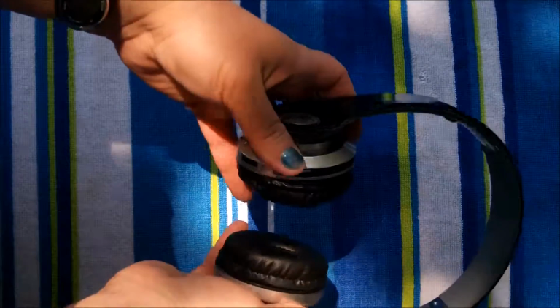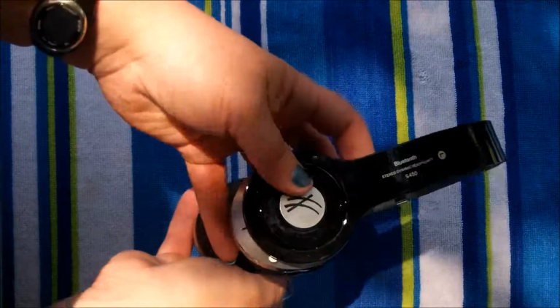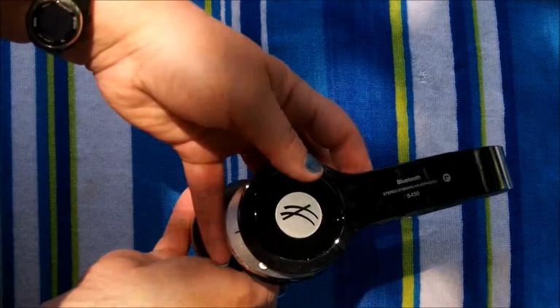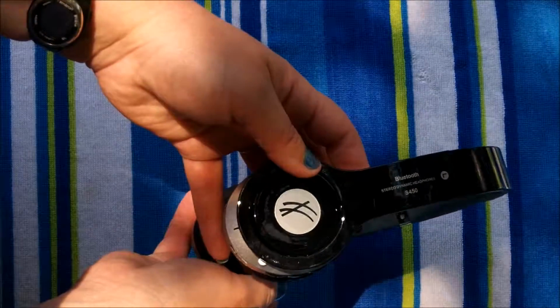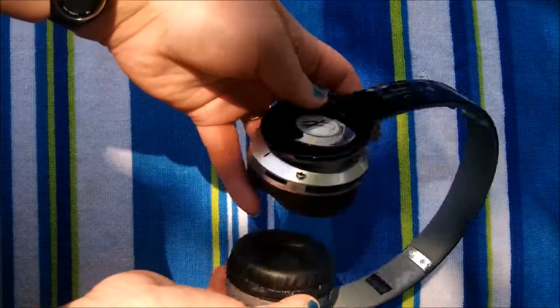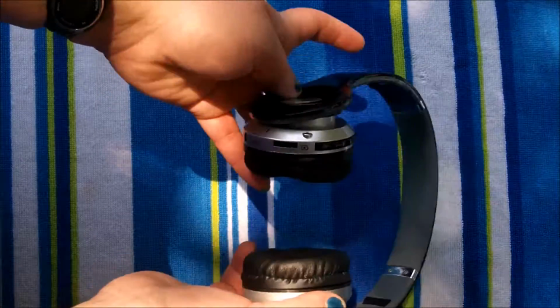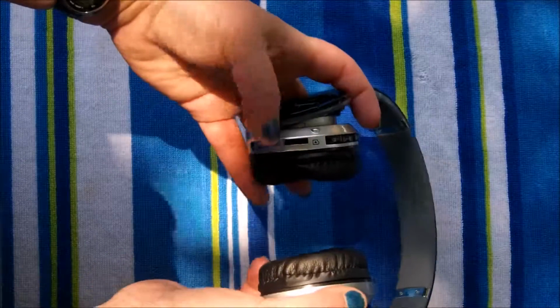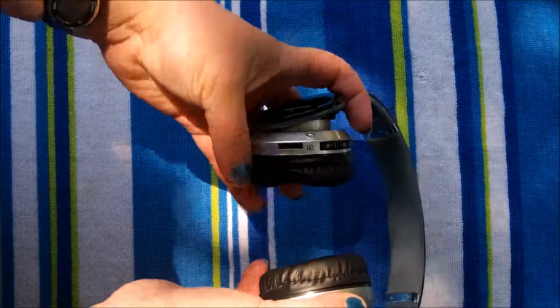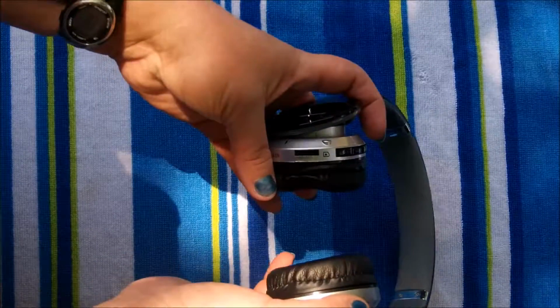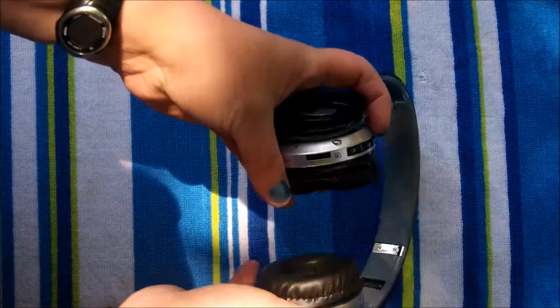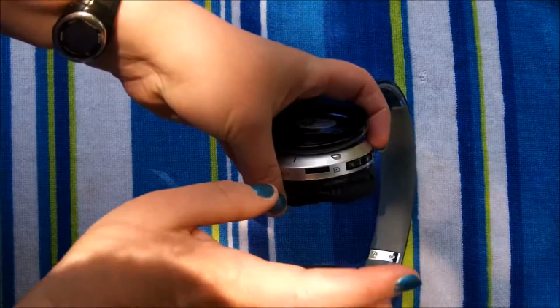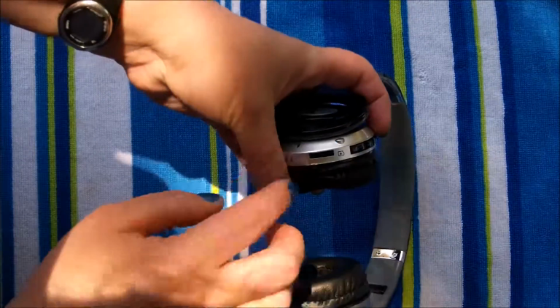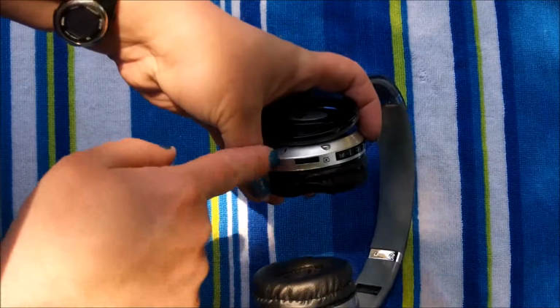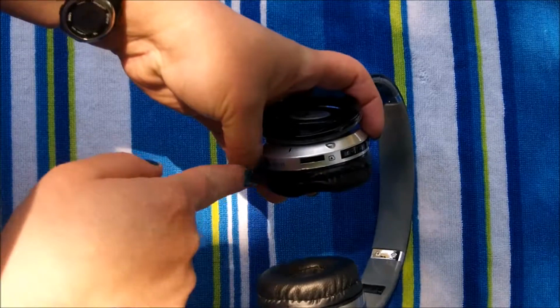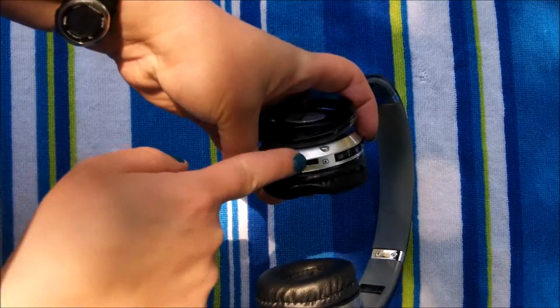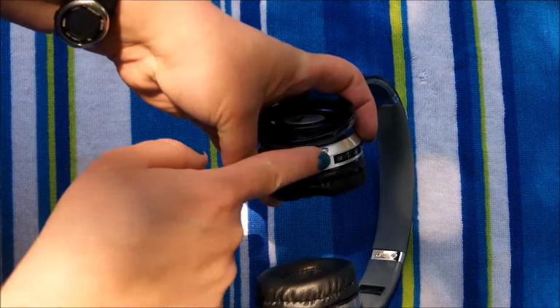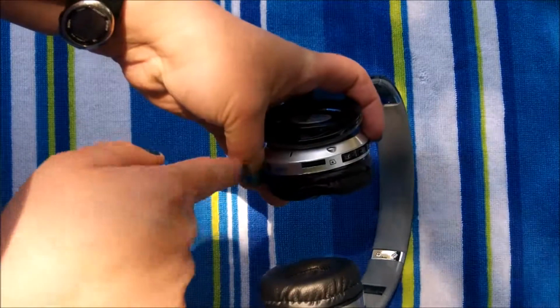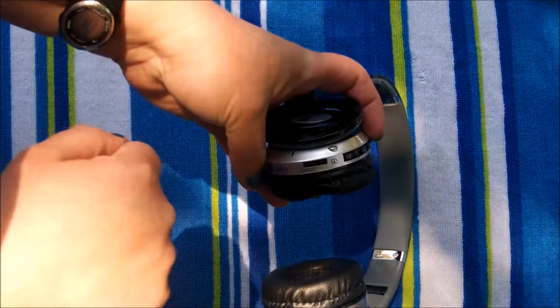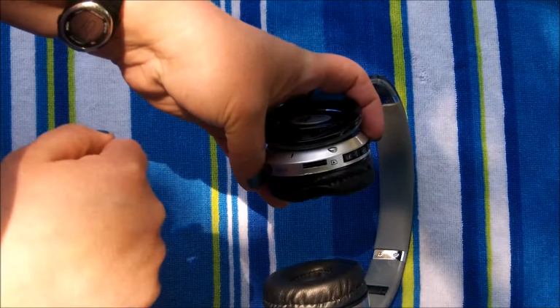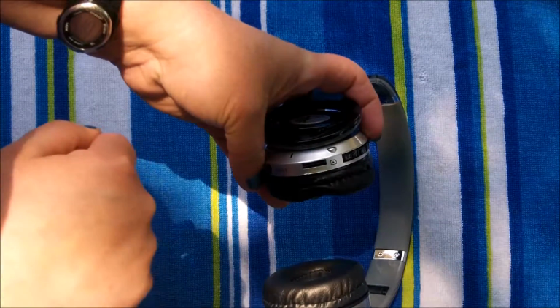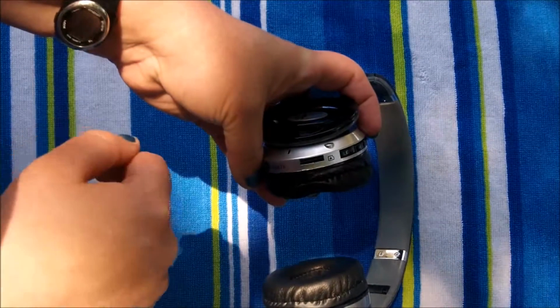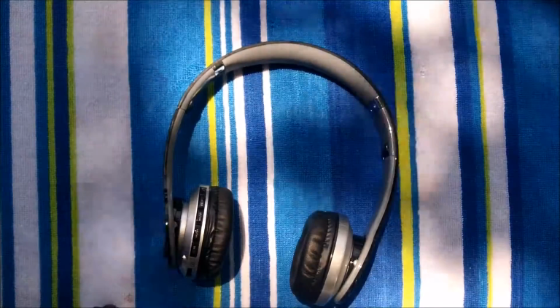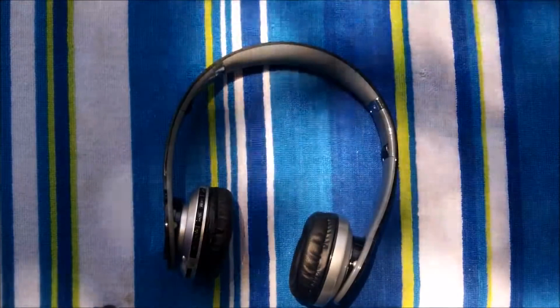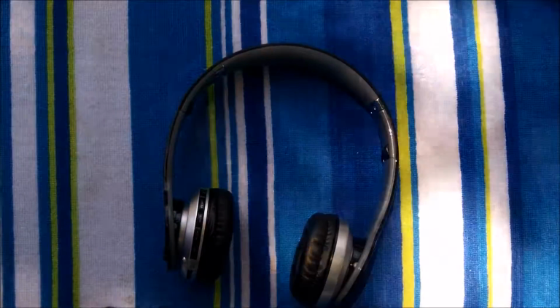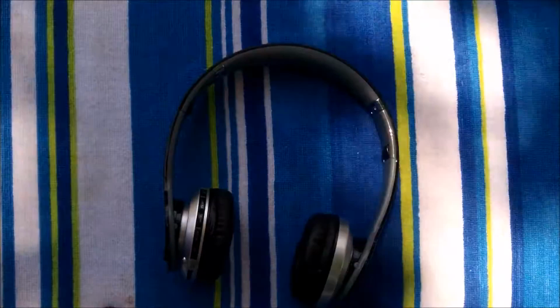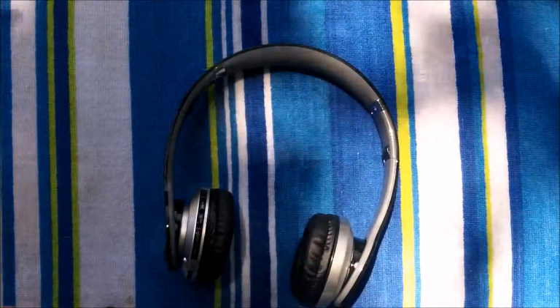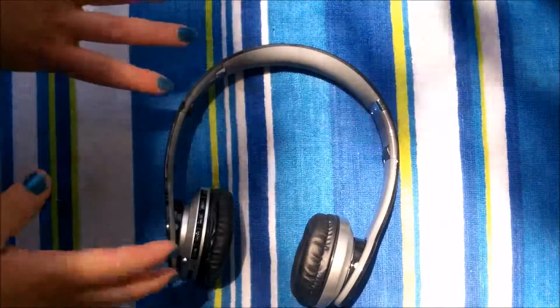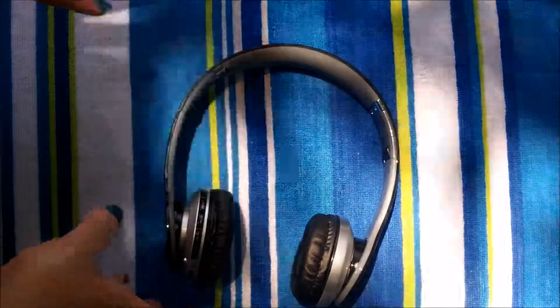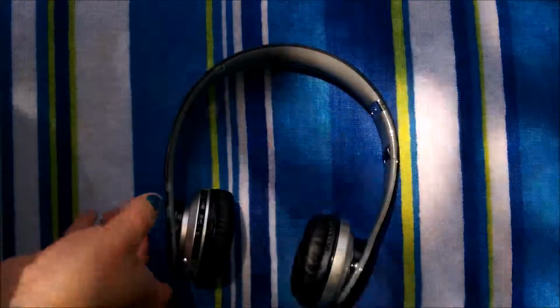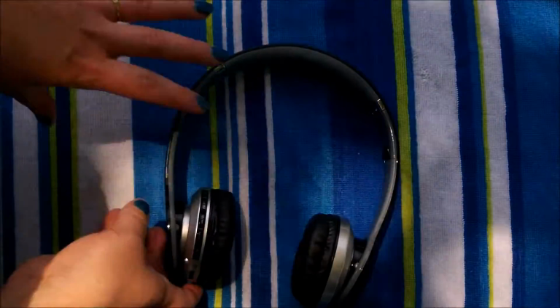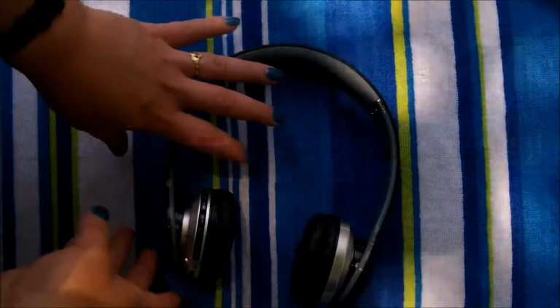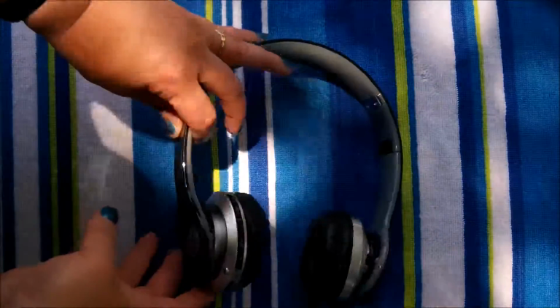If you want, you can stick a memory card in here and it will also play music. This headset also has a great feature where it has a built-in microphone, so if you receive a phone call you can answer it right here.